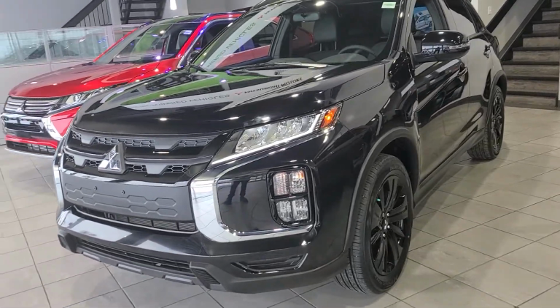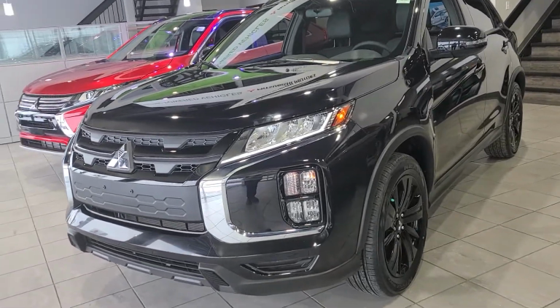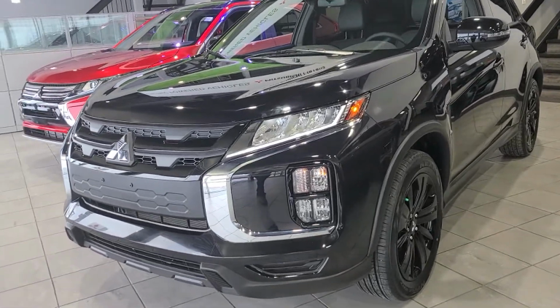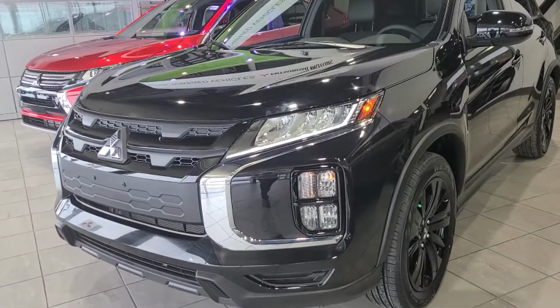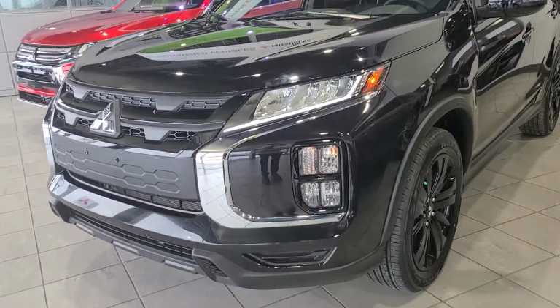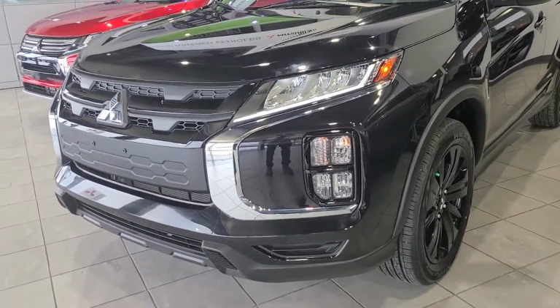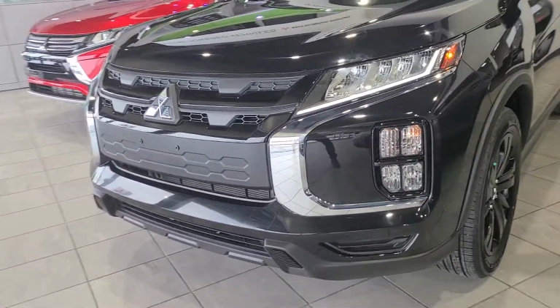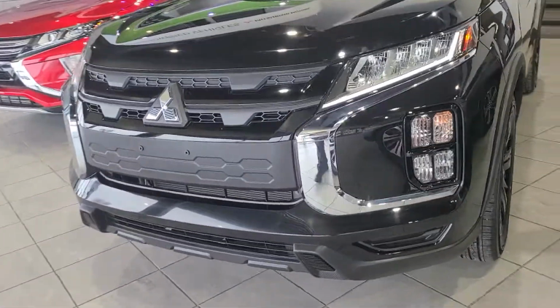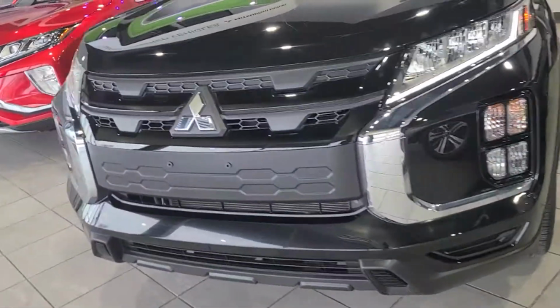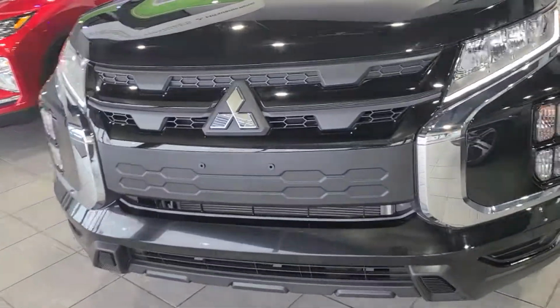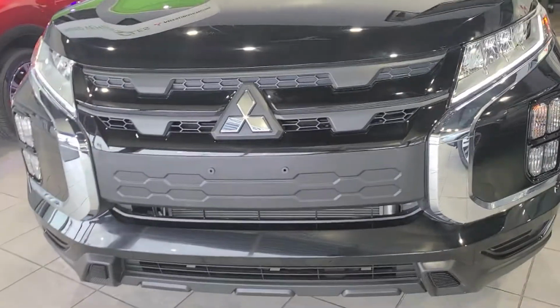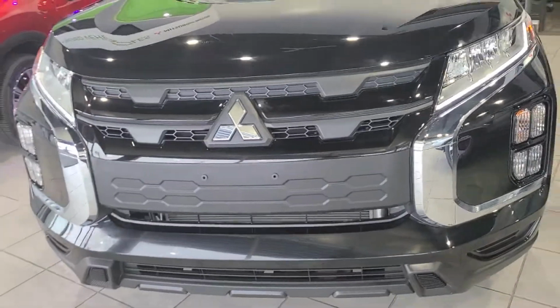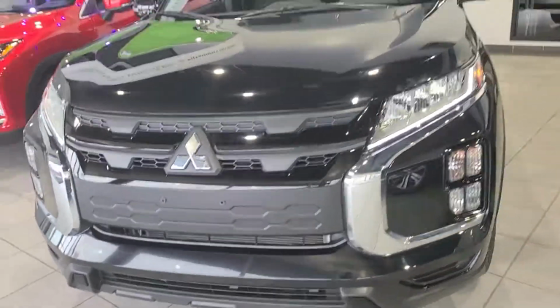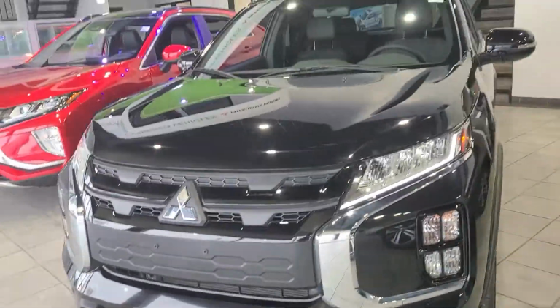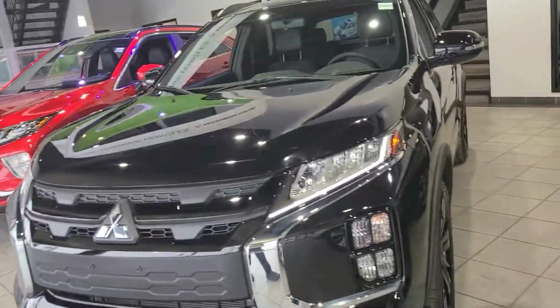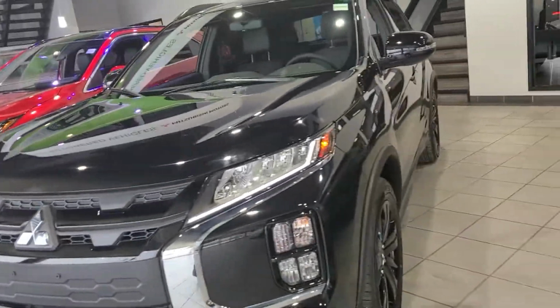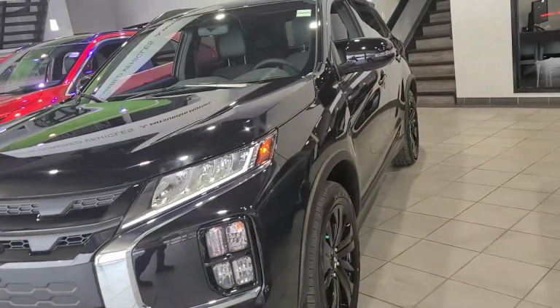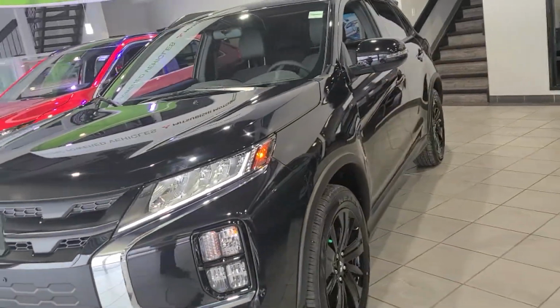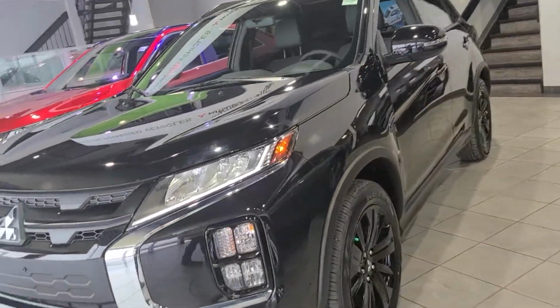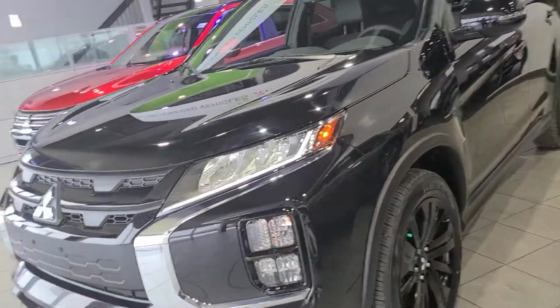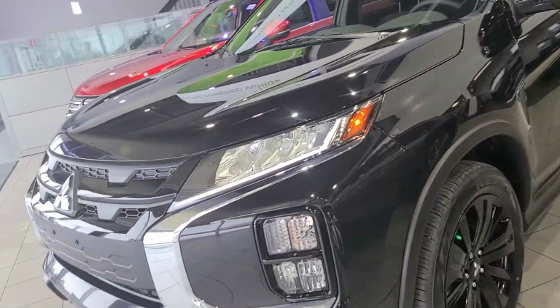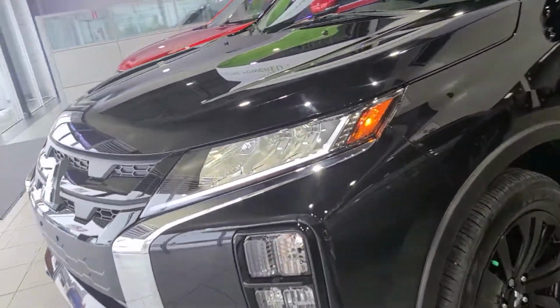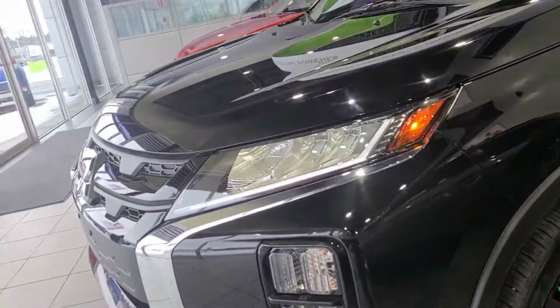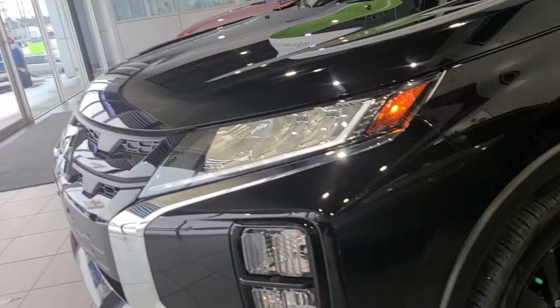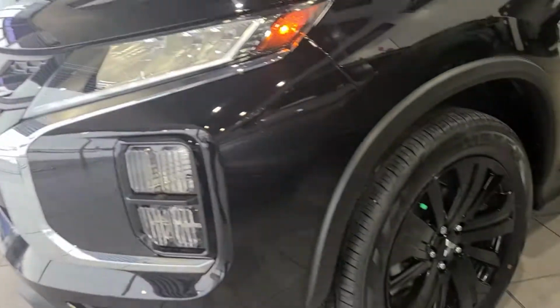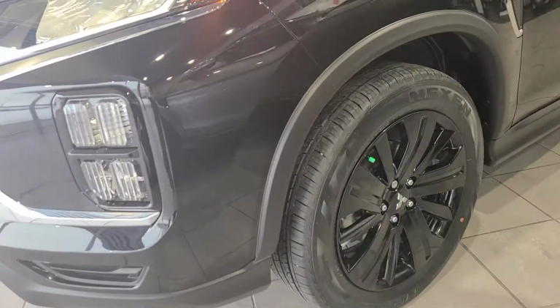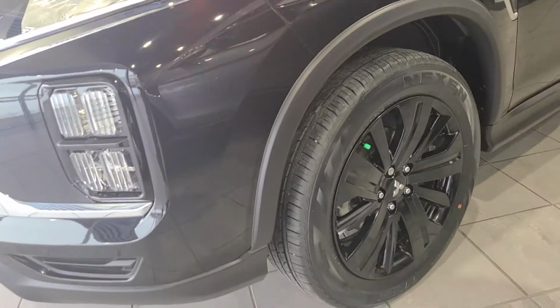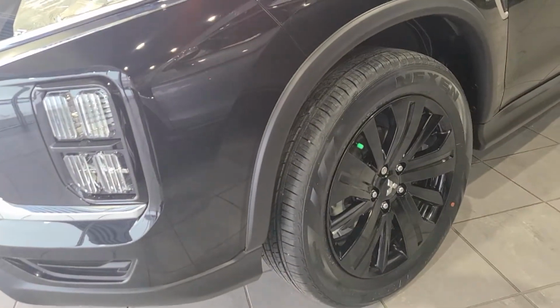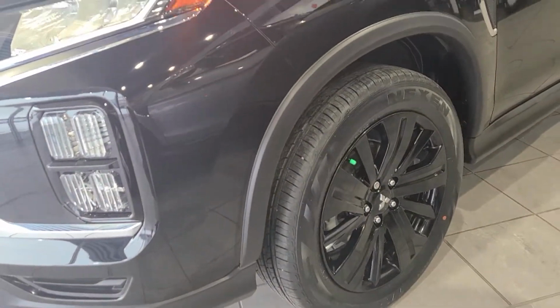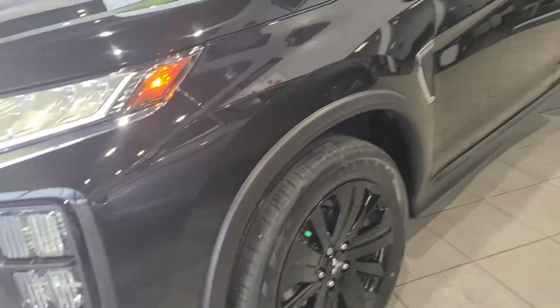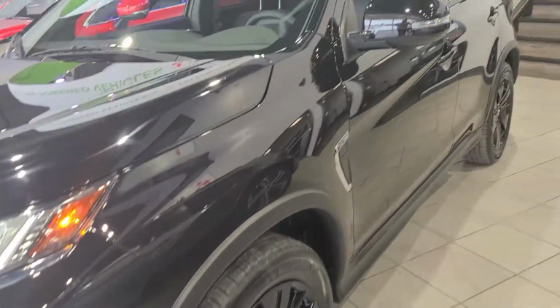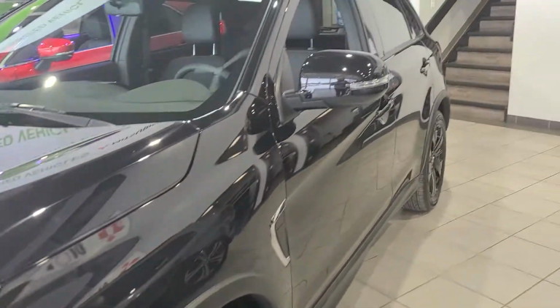In 2020, they completely updated the front end for the RVRs. It looks much, much beefier, and you get these gorgeous LED daytime runners that pair really well with the blacked-out alloy wheels.